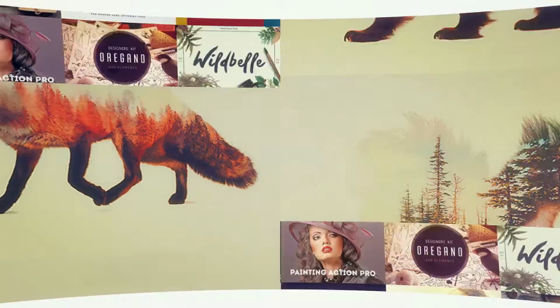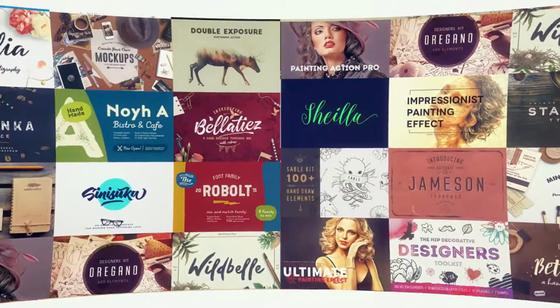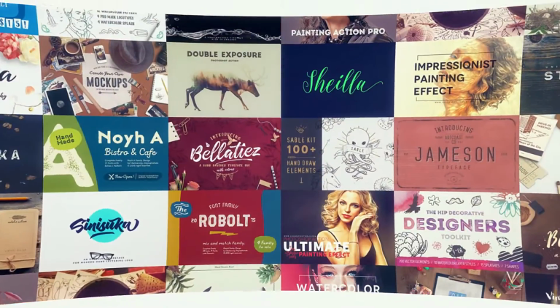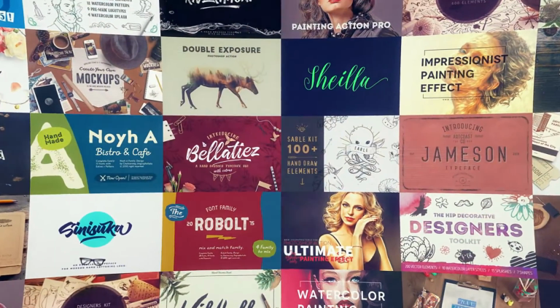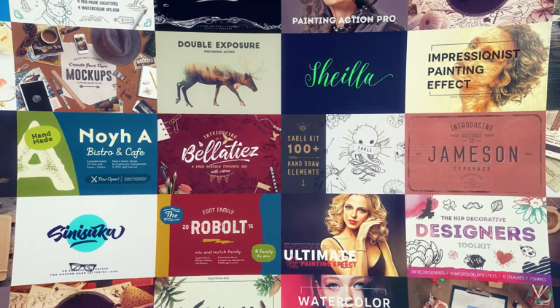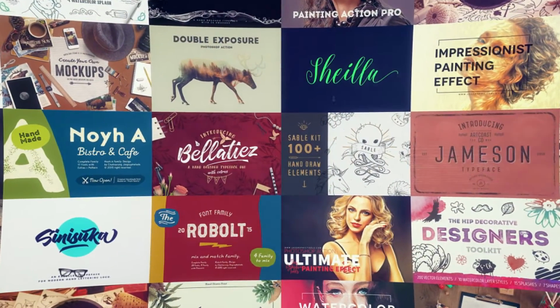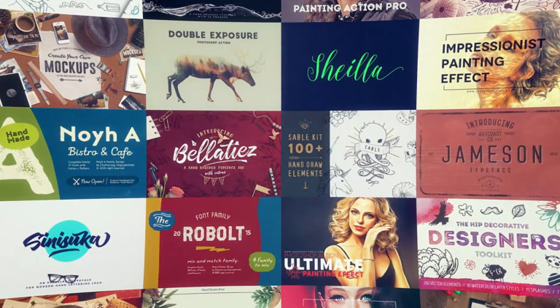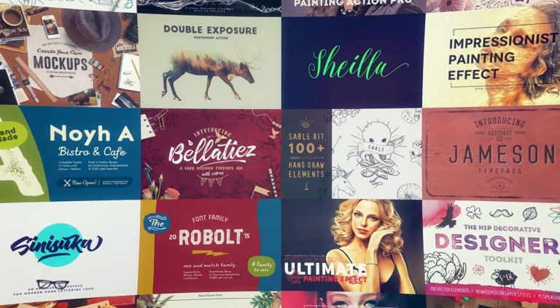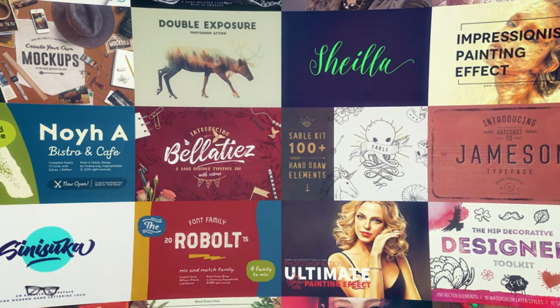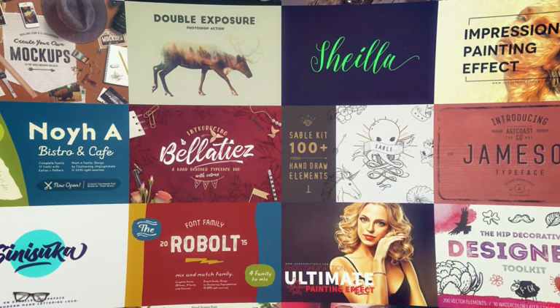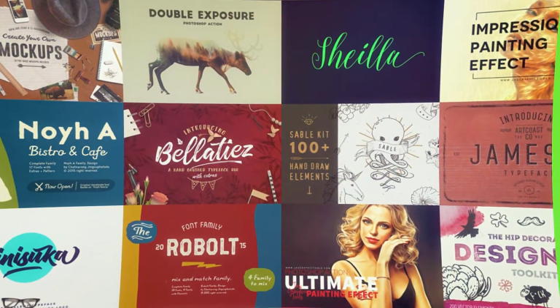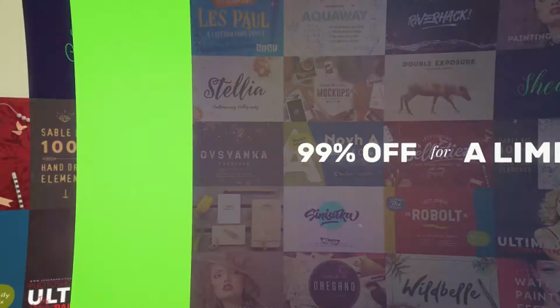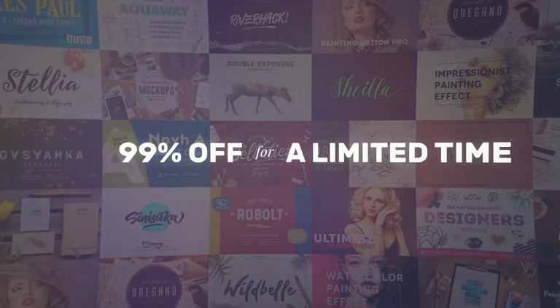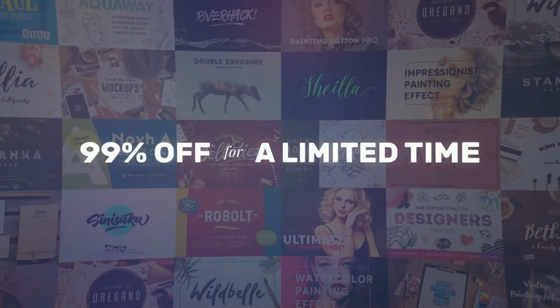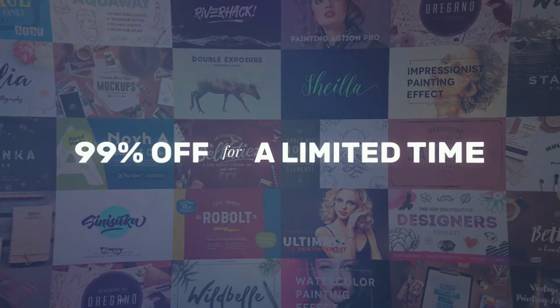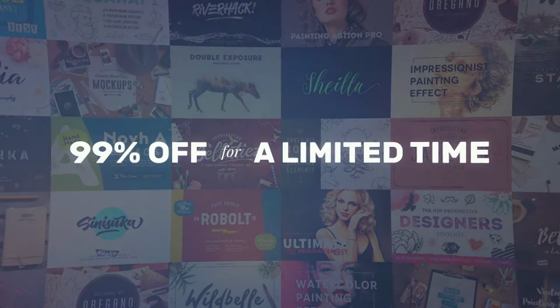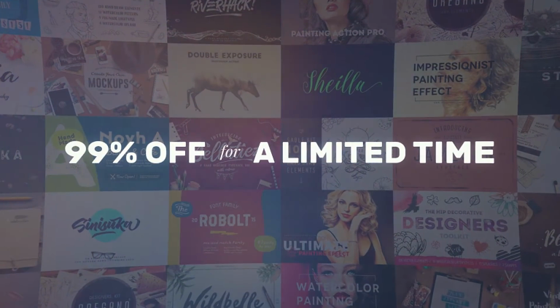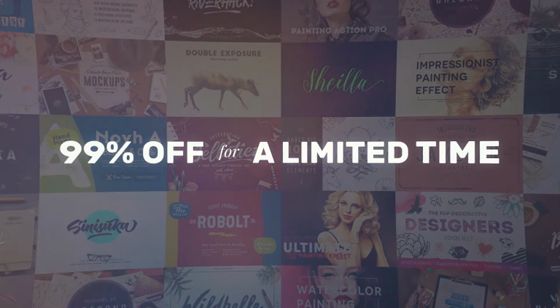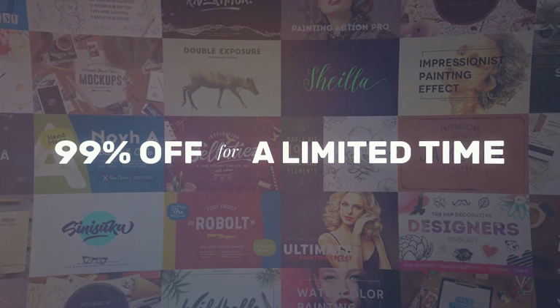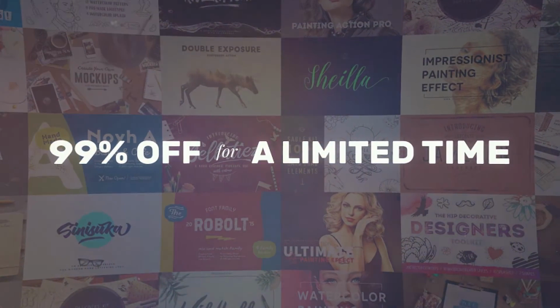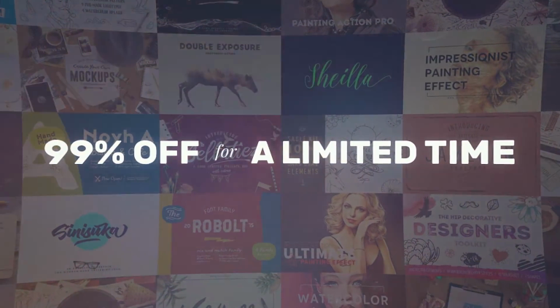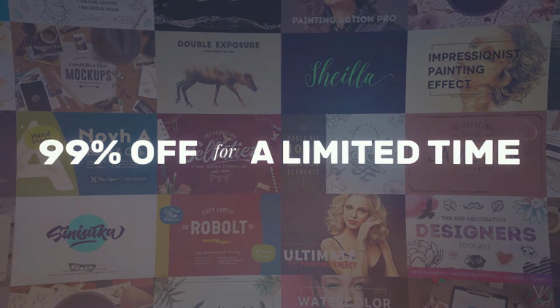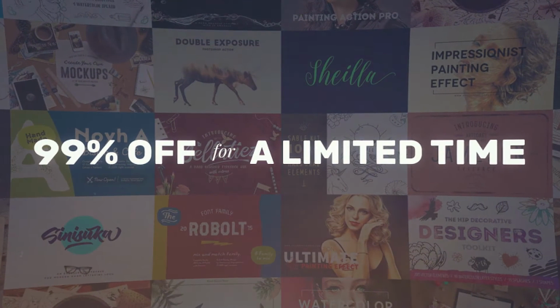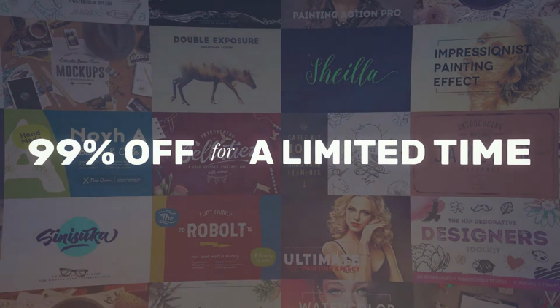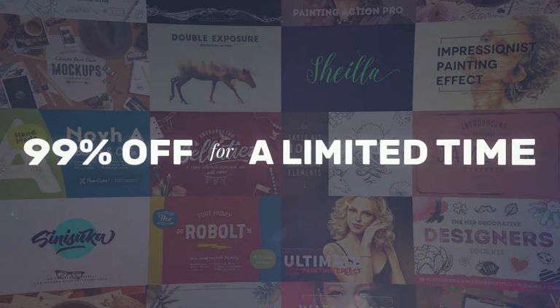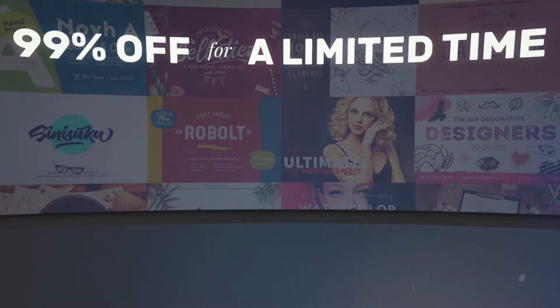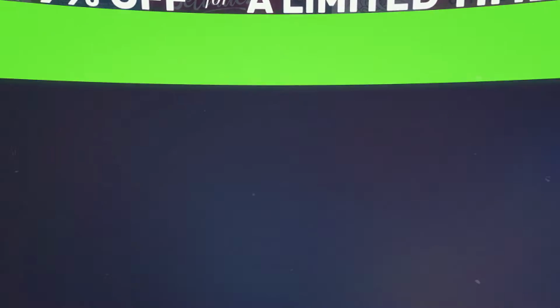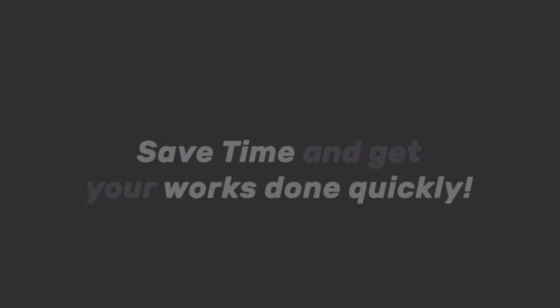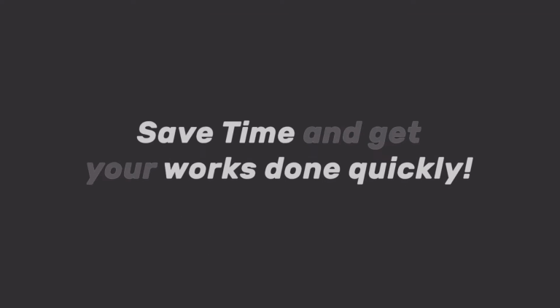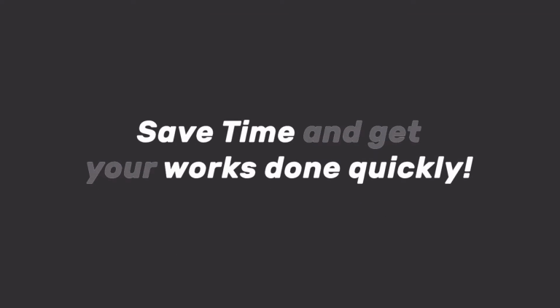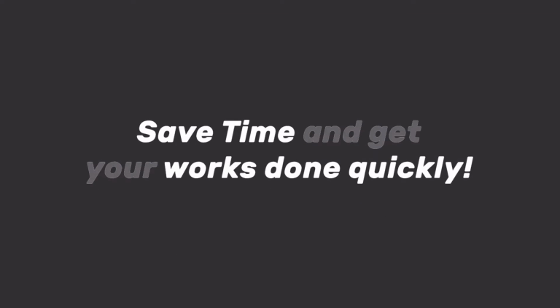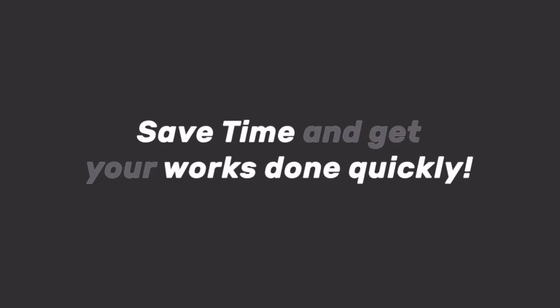The Marvelous Design Bundle is worth $2,785, but you can get it for only $29 for a limited time only at Pixelo. Save time and get your work done quickly.